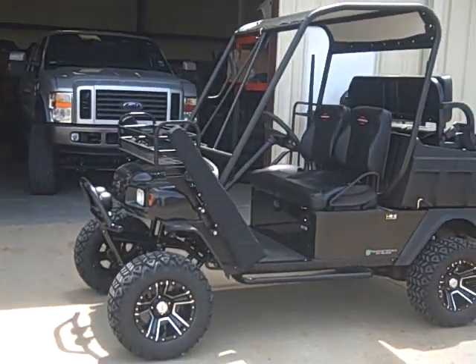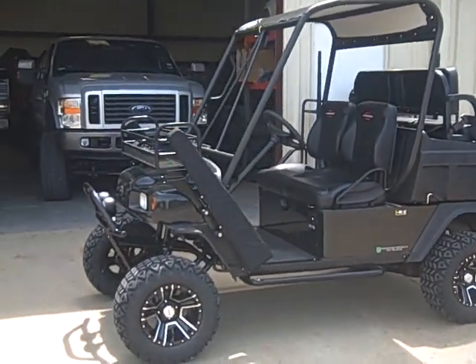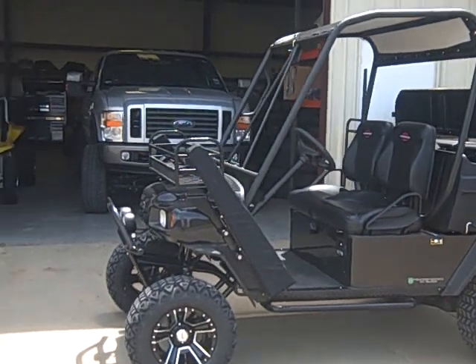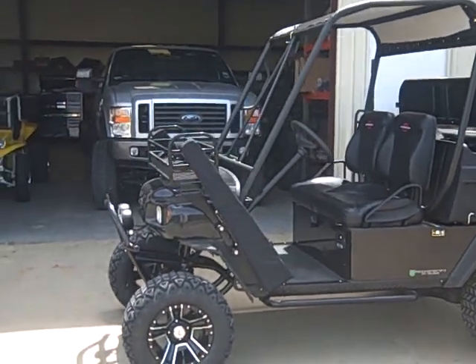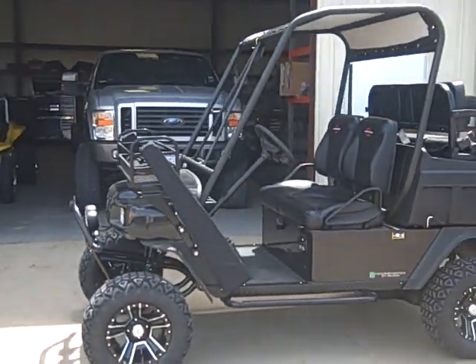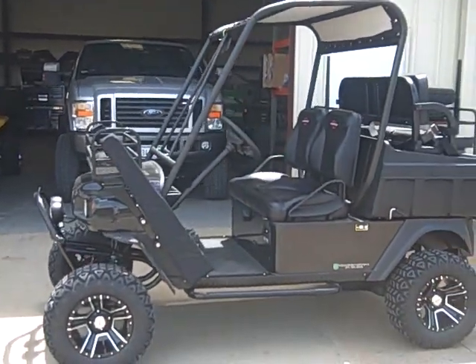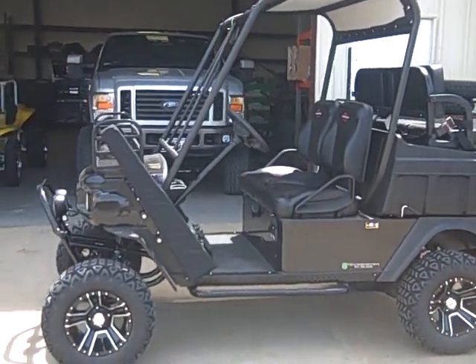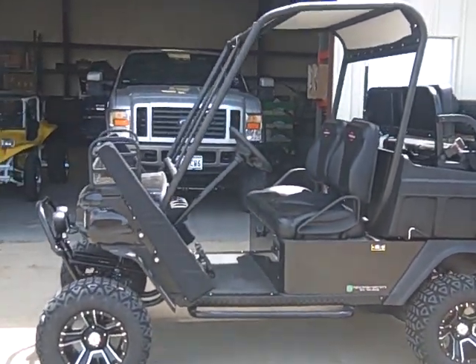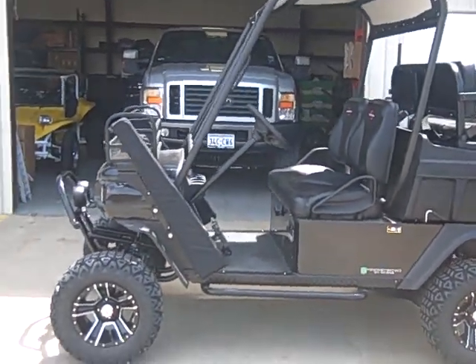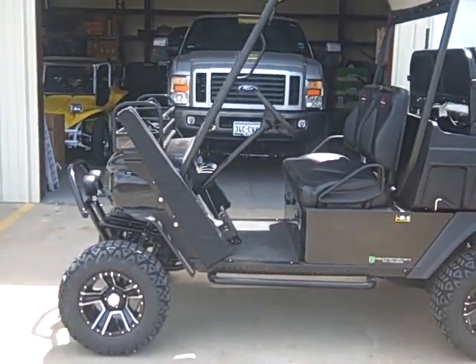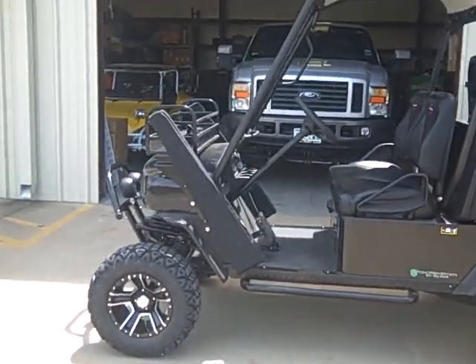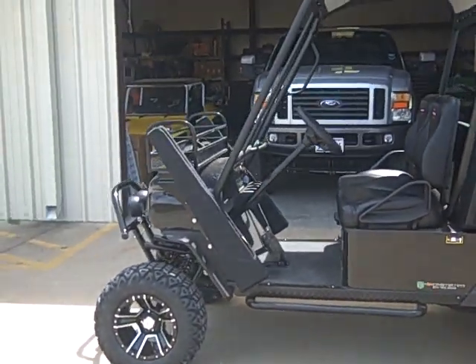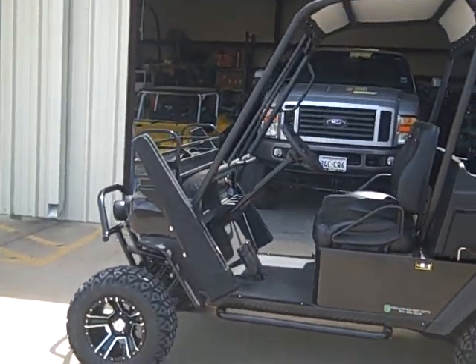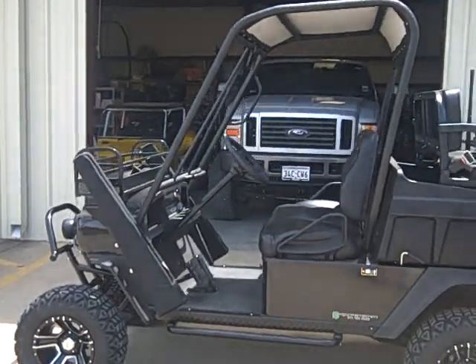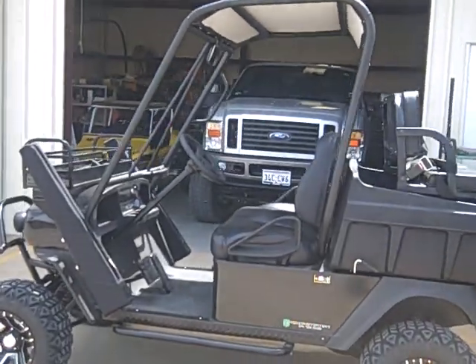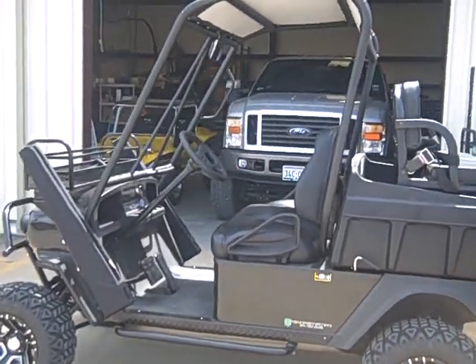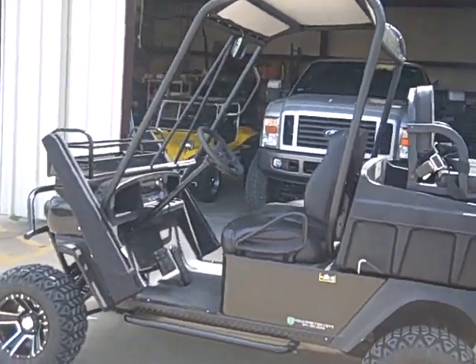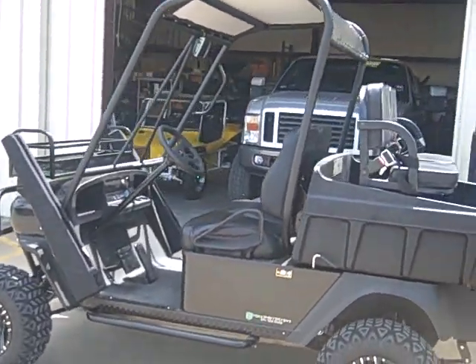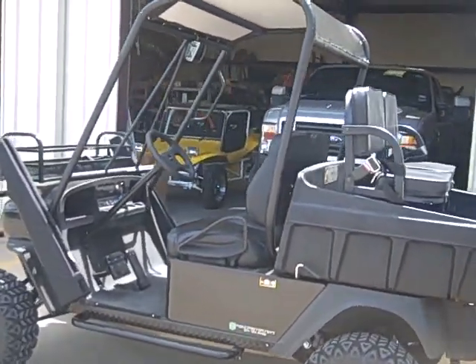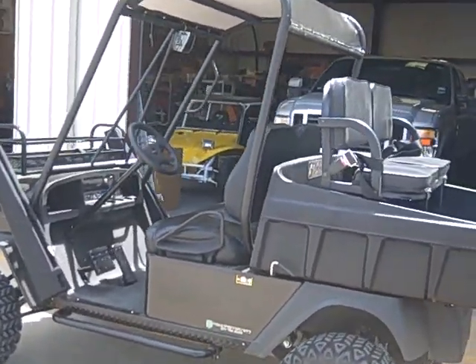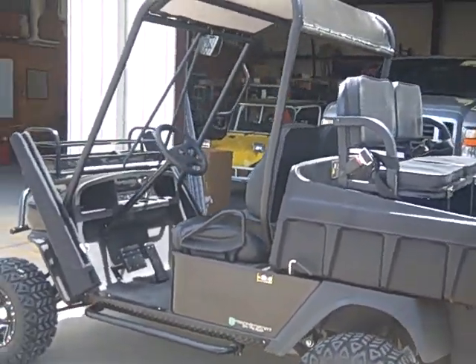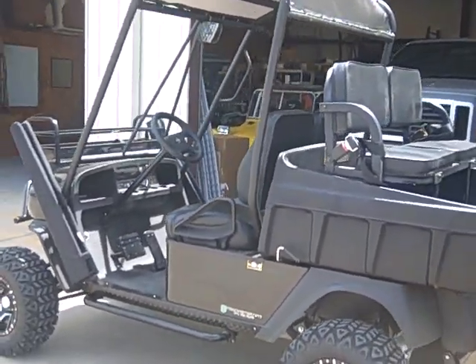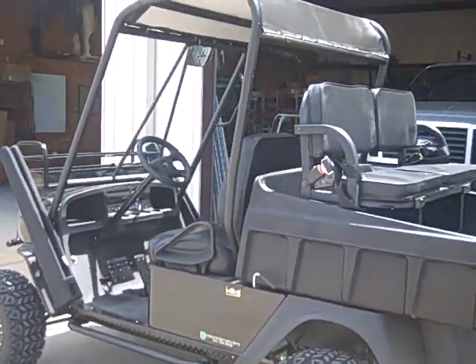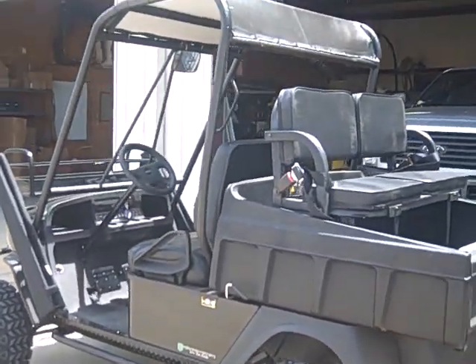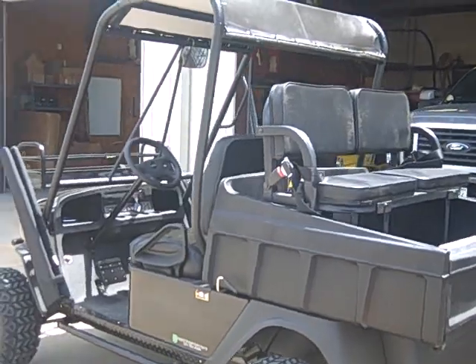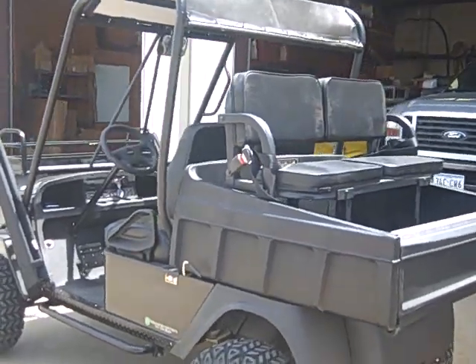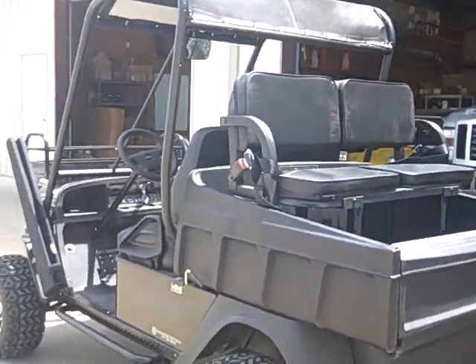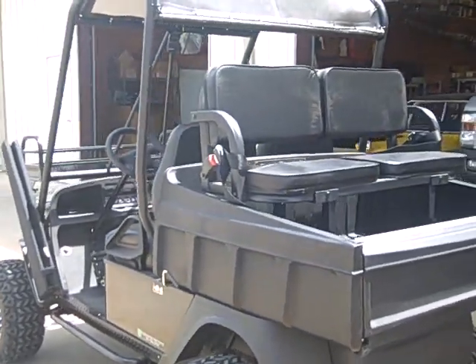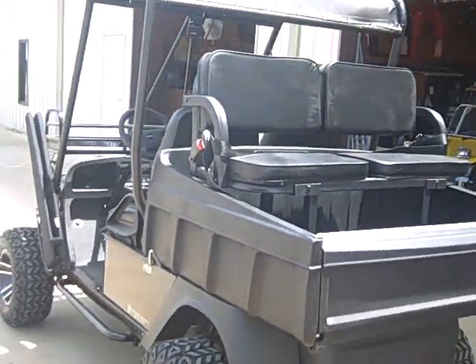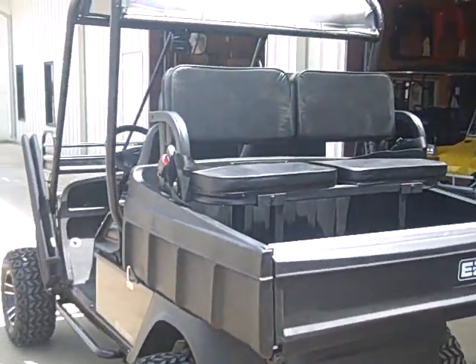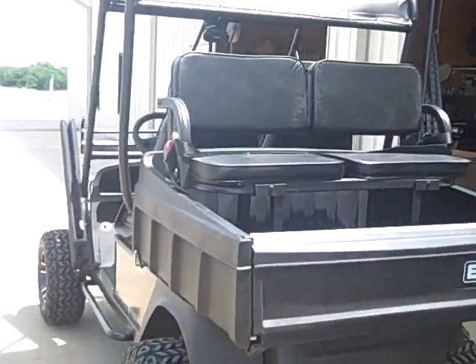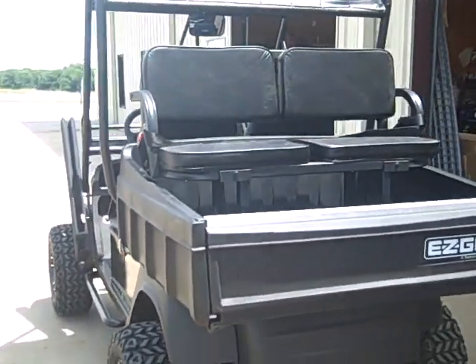Got the suspension, custom cage, tires, wheels, gun scabbards, clay's basket, custom upholstery, custom canopy, custom removable rear seat, dump bed.